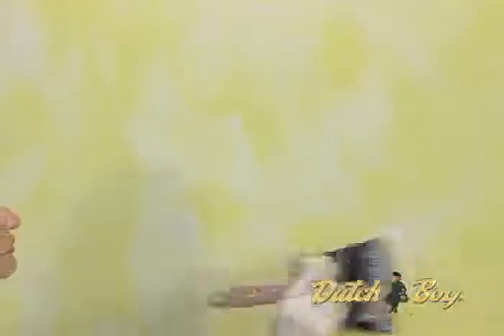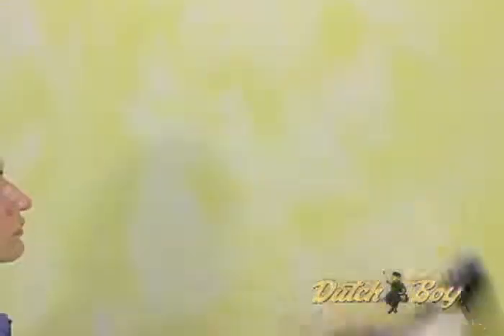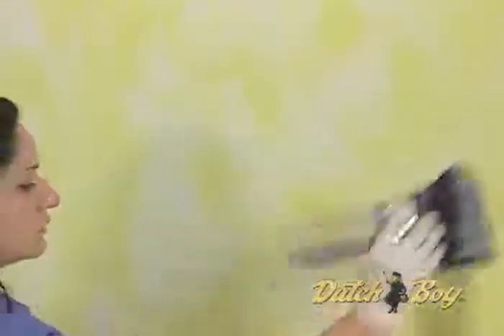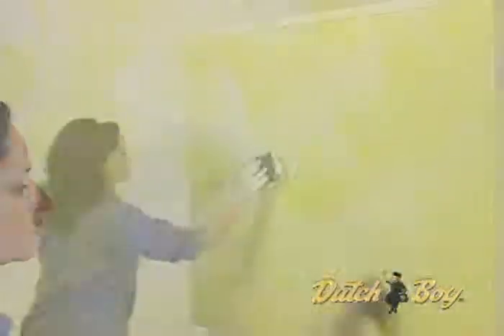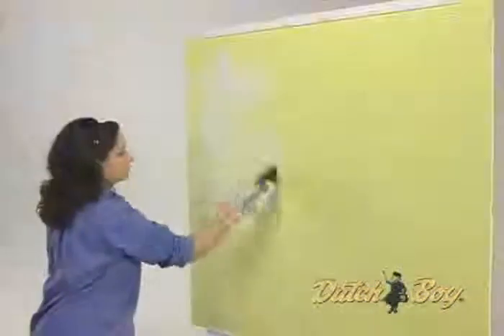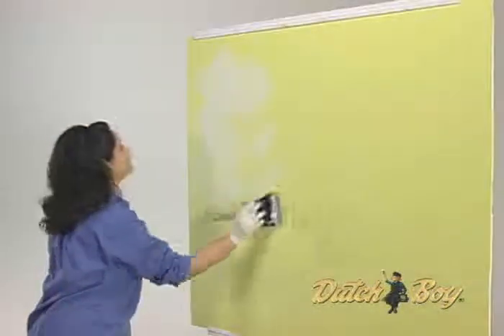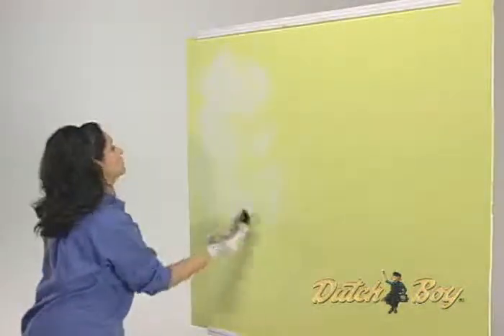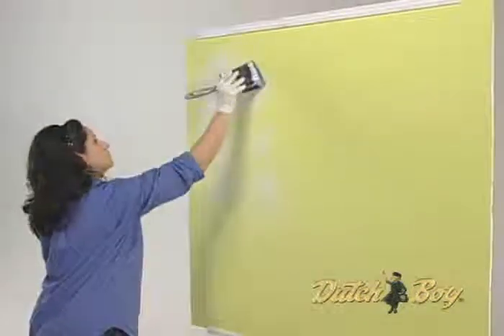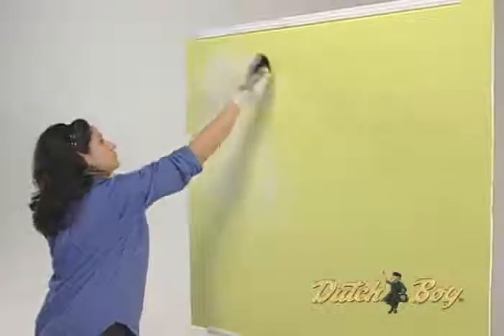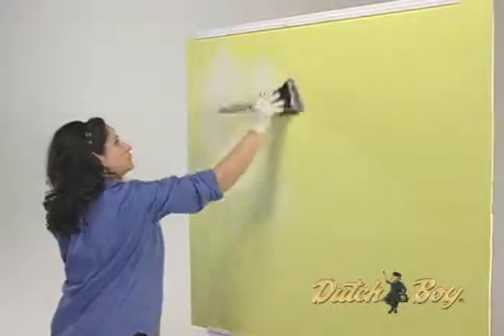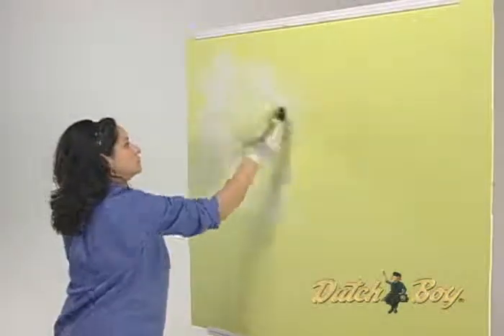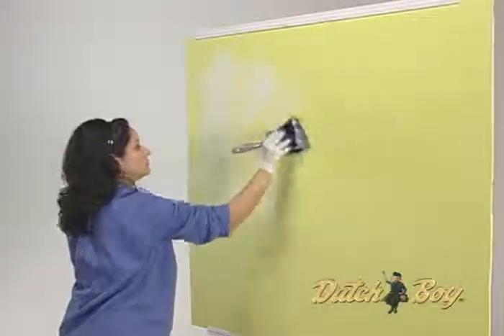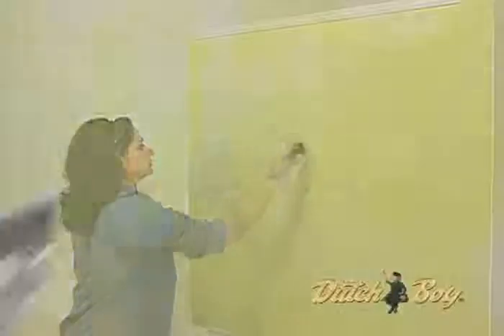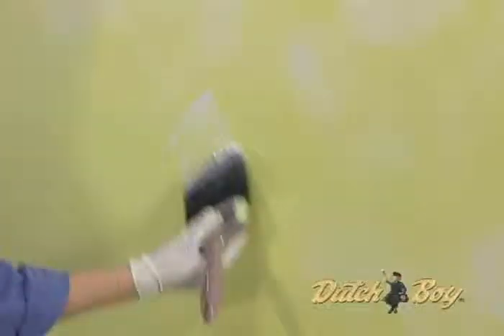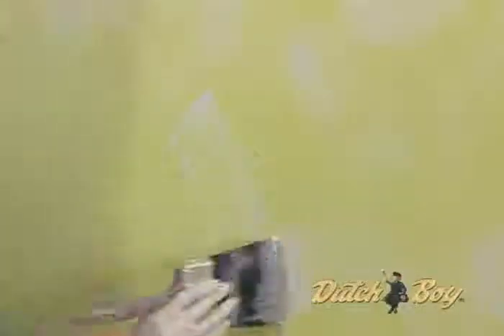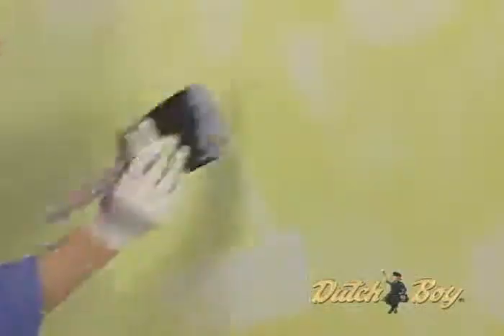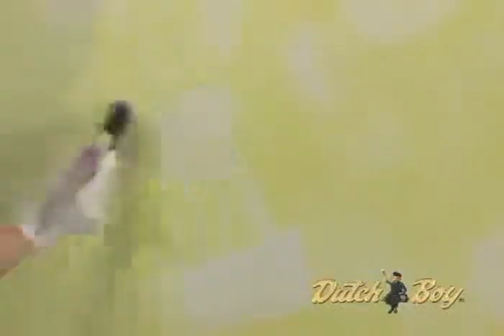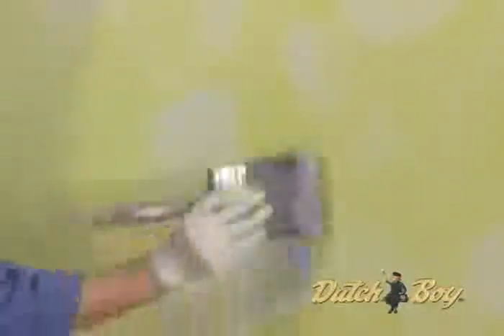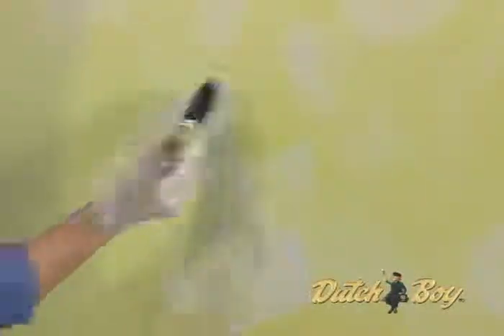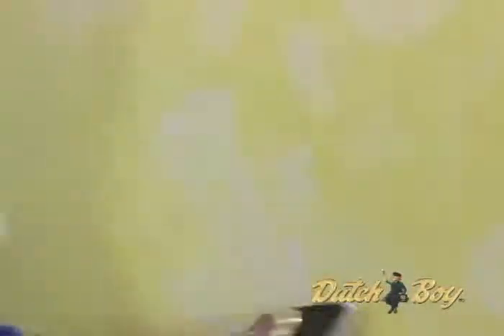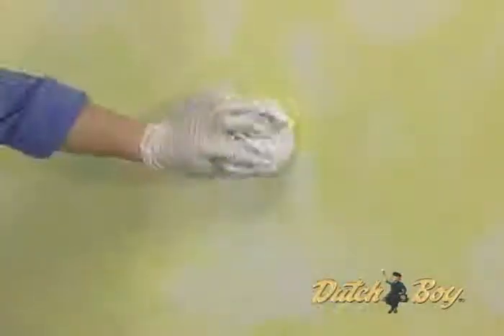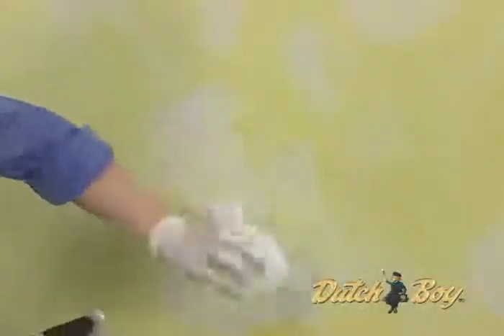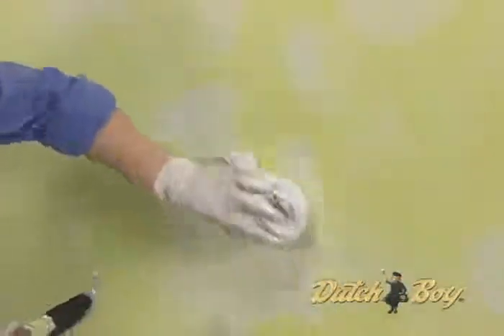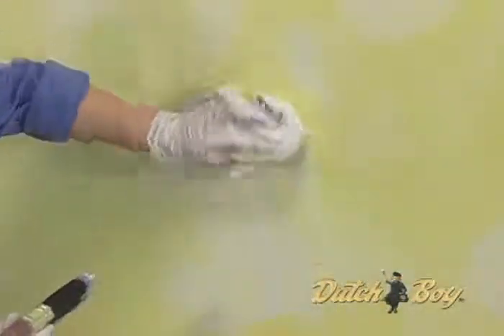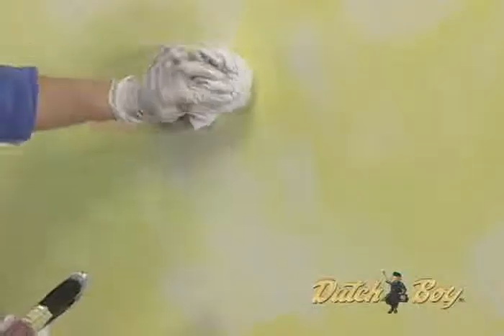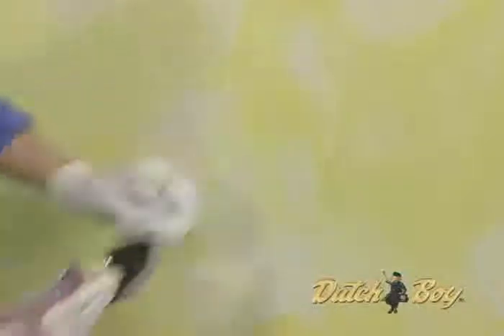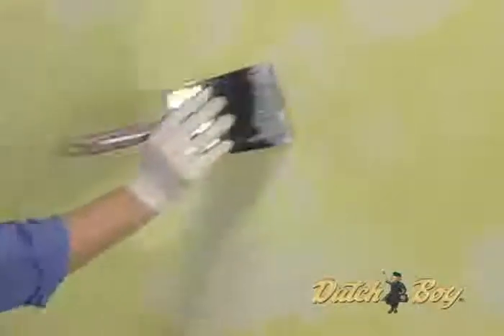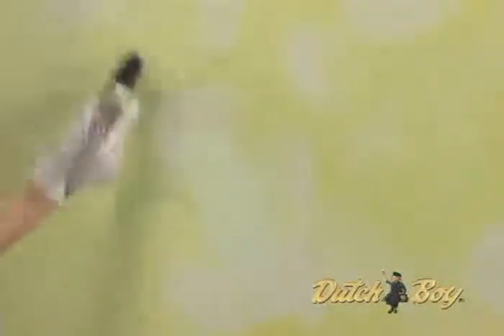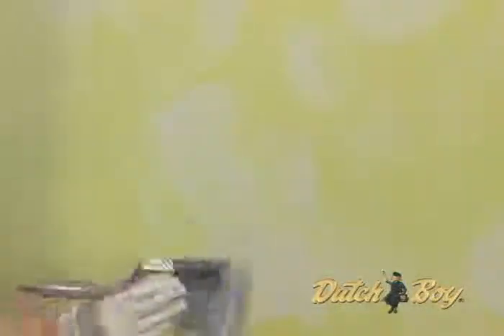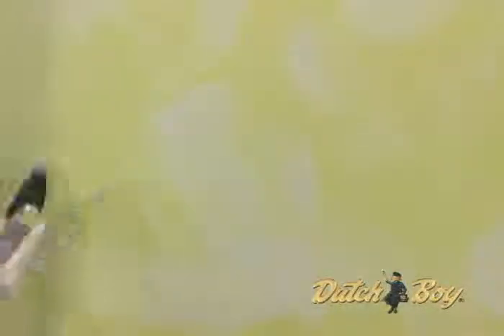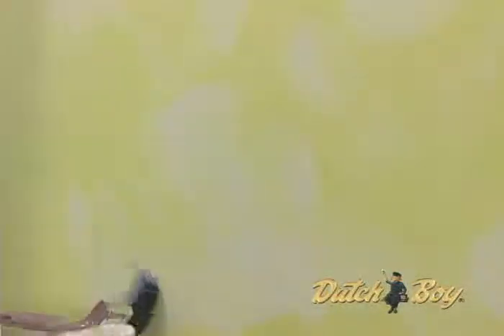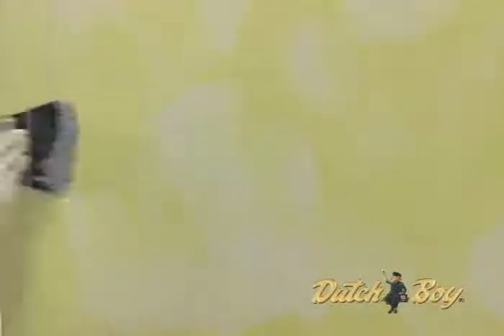Work in a slightly diagonal, 2-foot section from ceiling to floor to create a random design. Complete an entire wall before stopping. To soften brush marks, dab with a rag and brush over to blend. Allow 24 hours to dry.